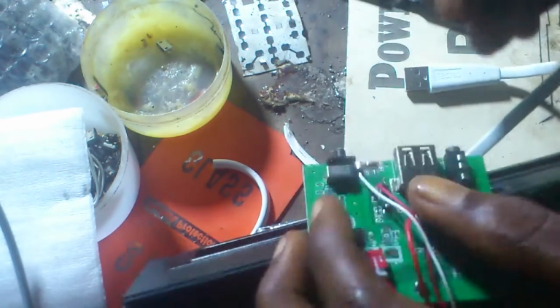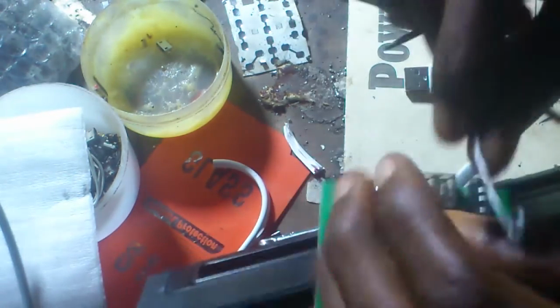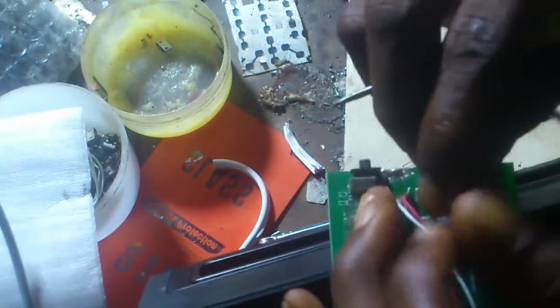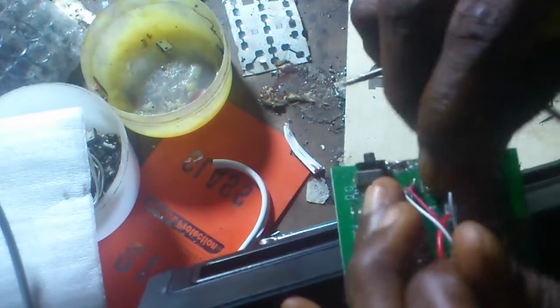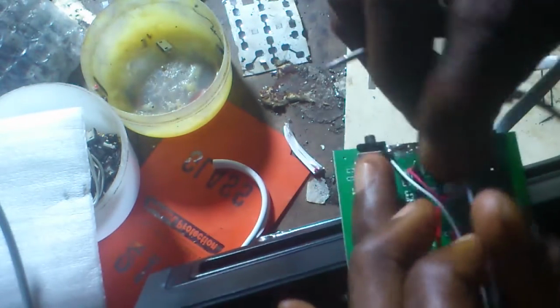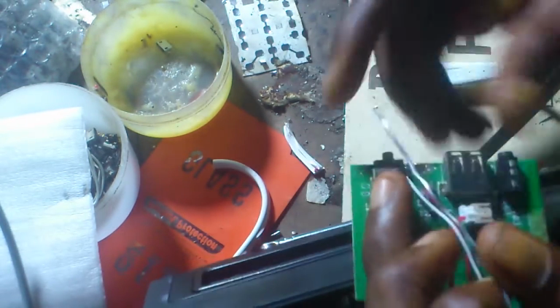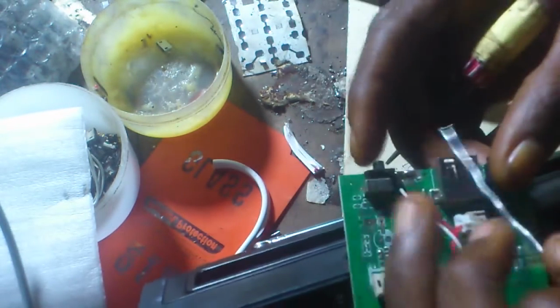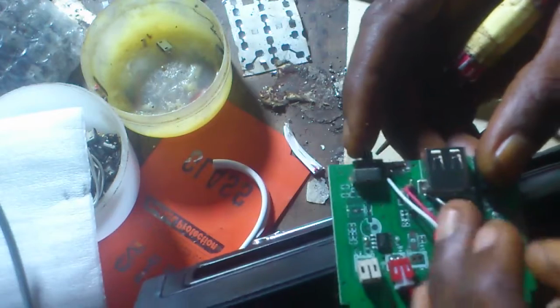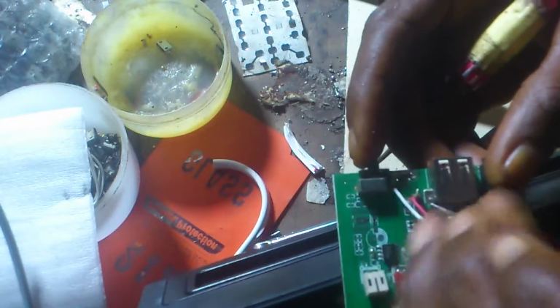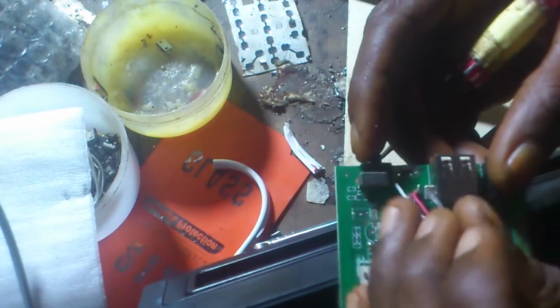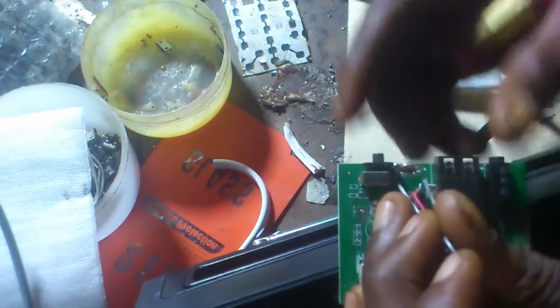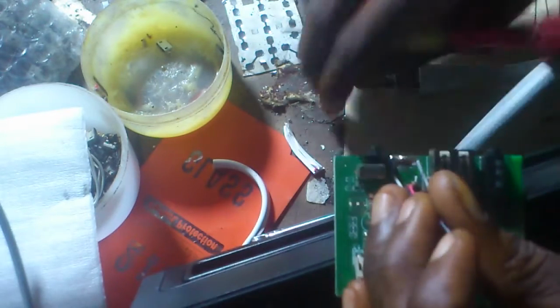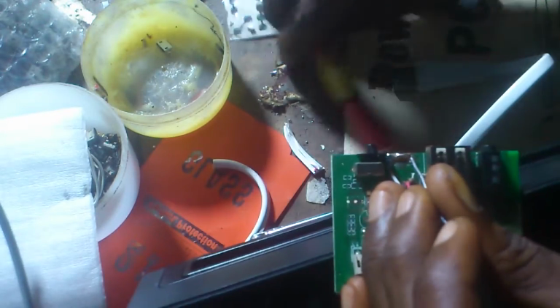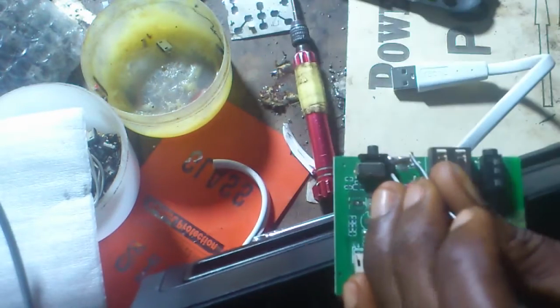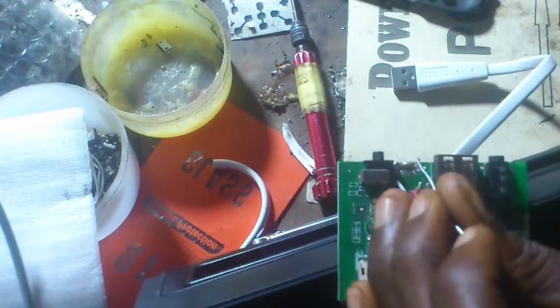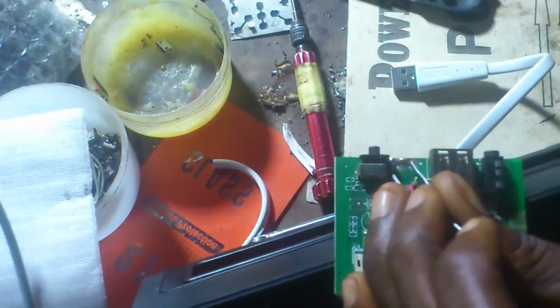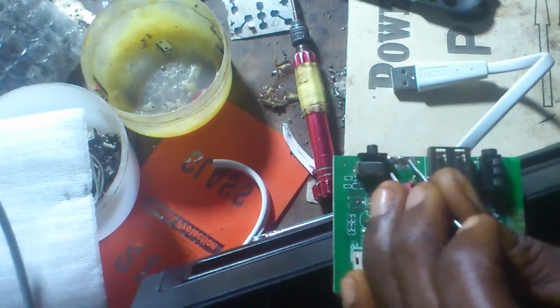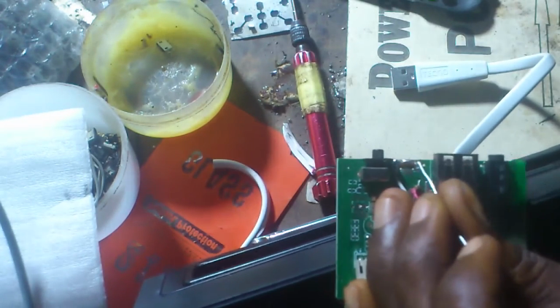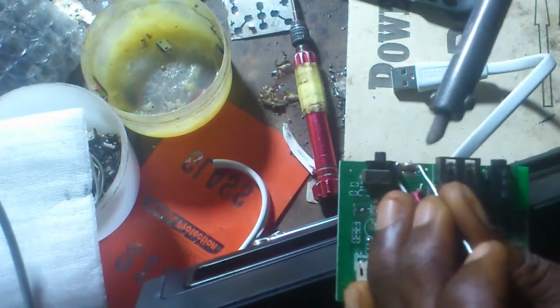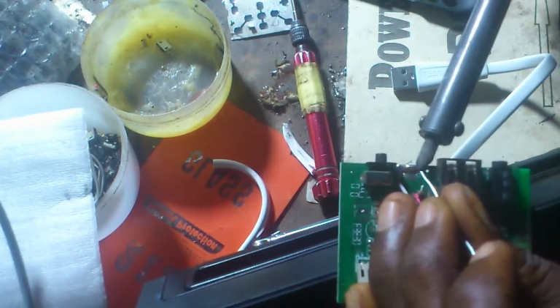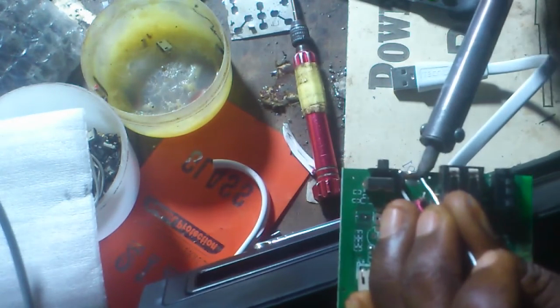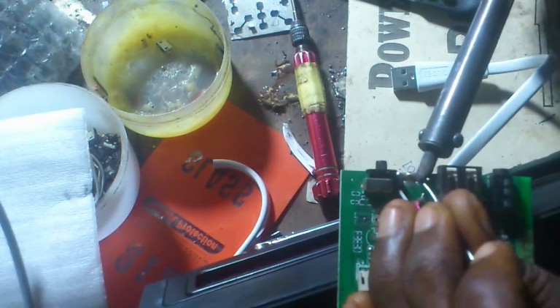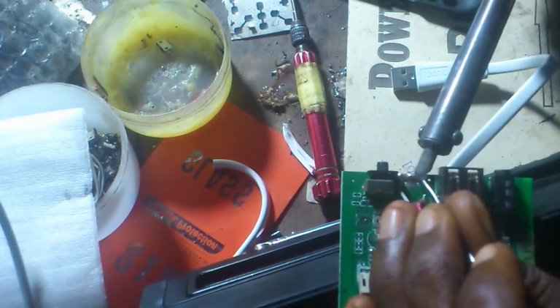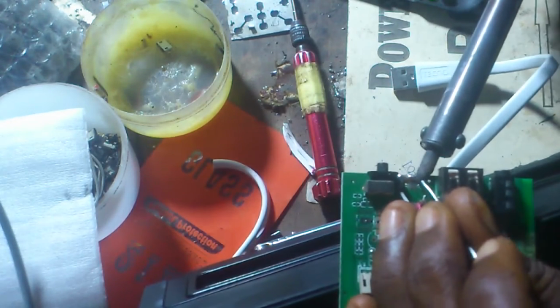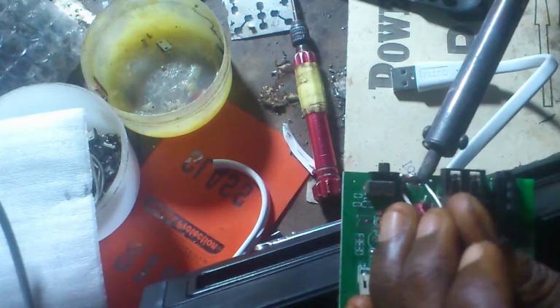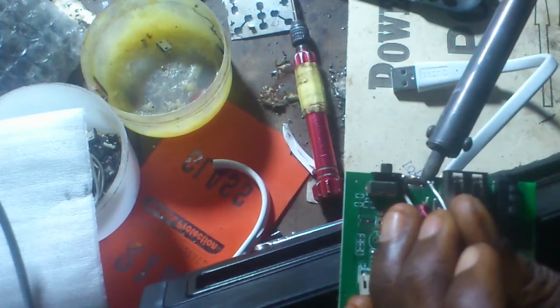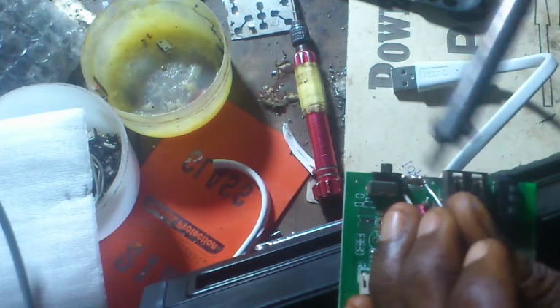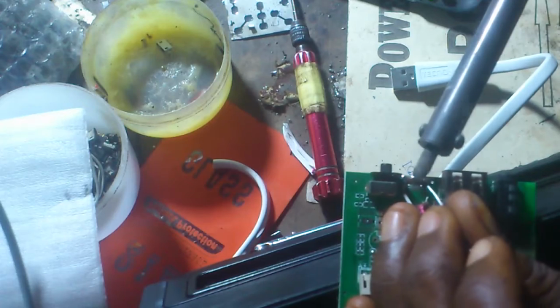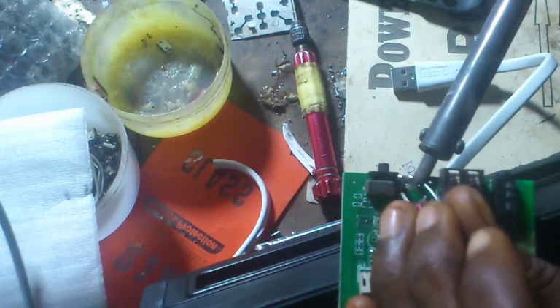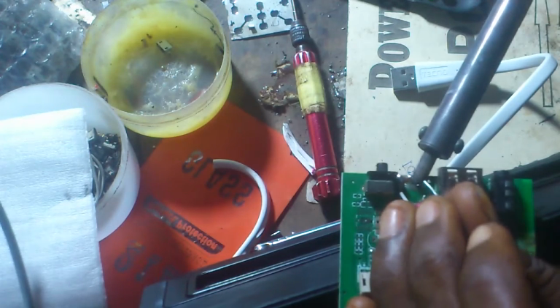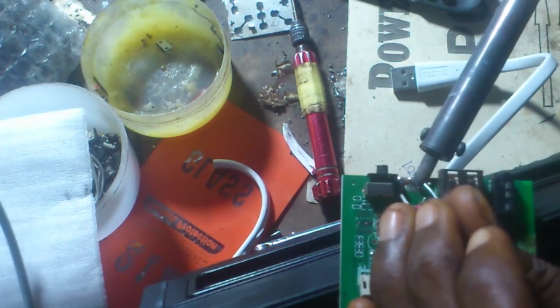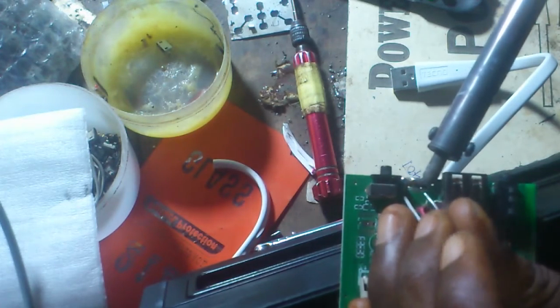When doing this, you need to focus and steady the motherboard before you do it or try your hands on it.